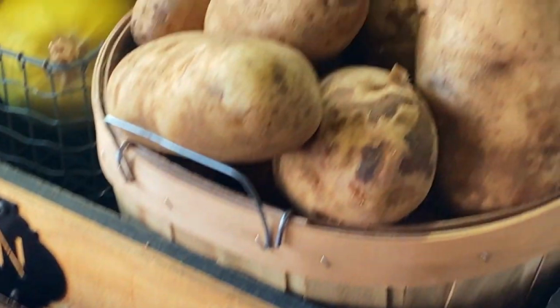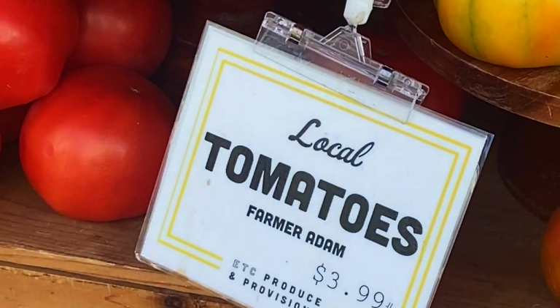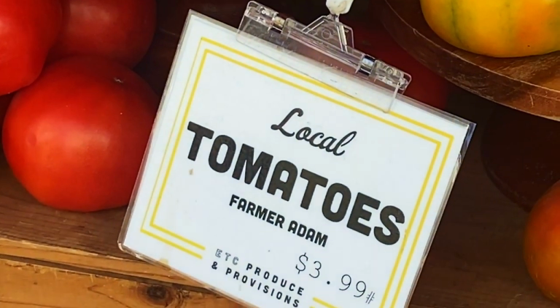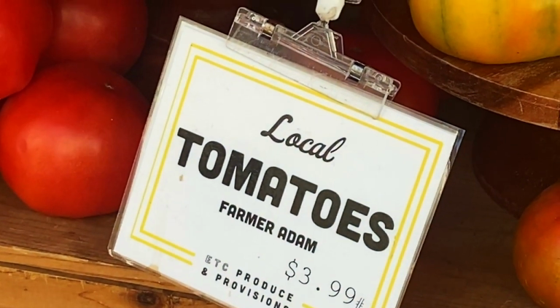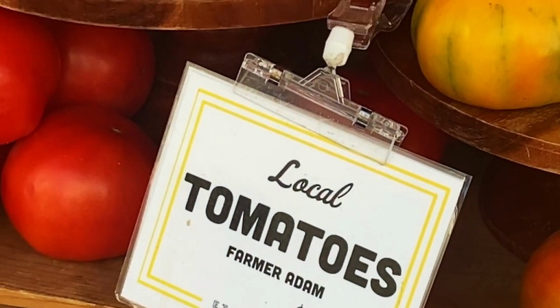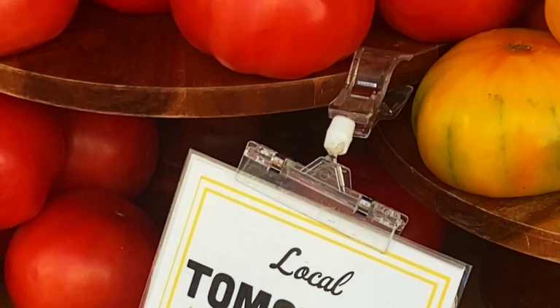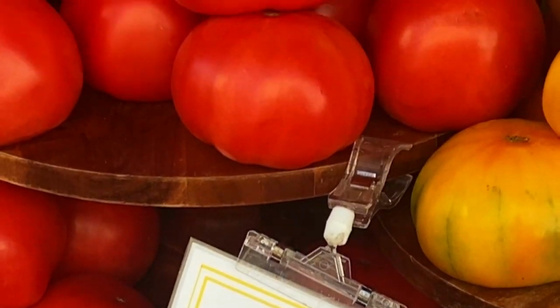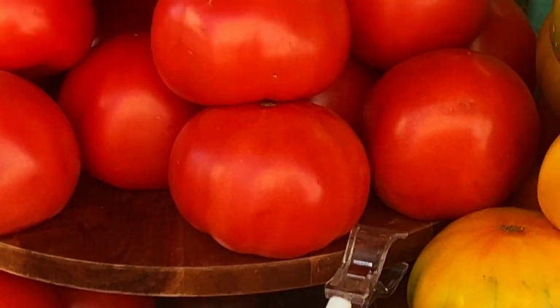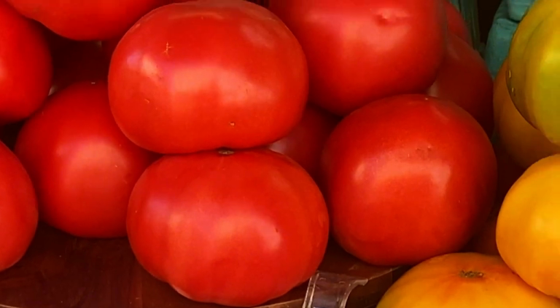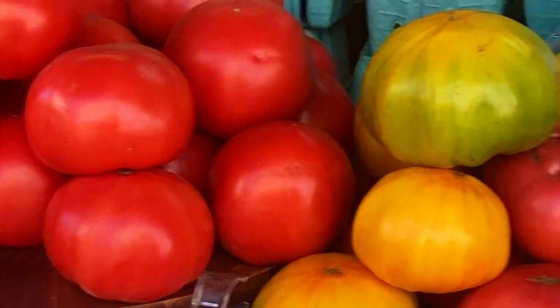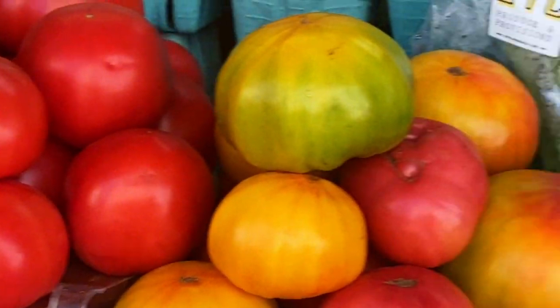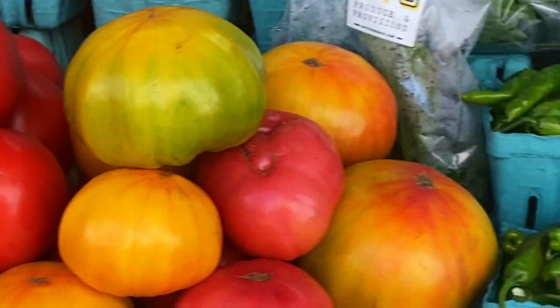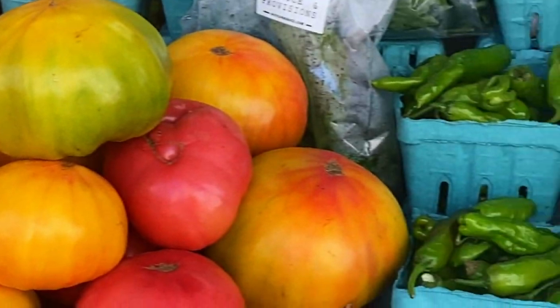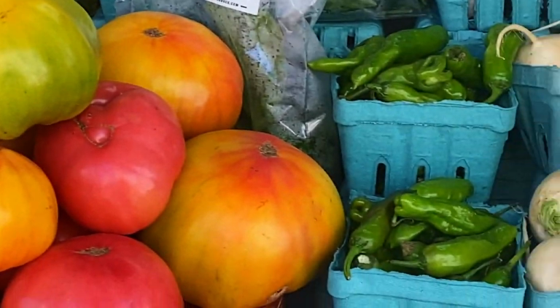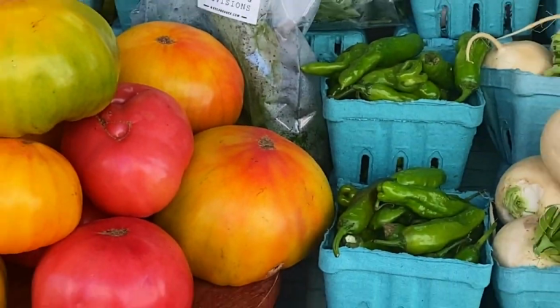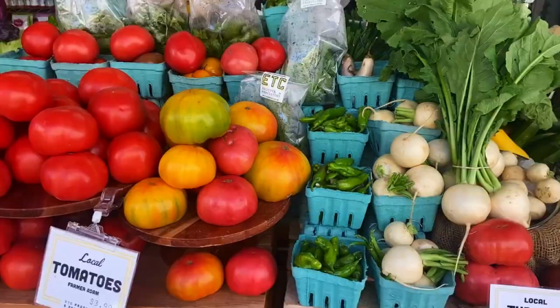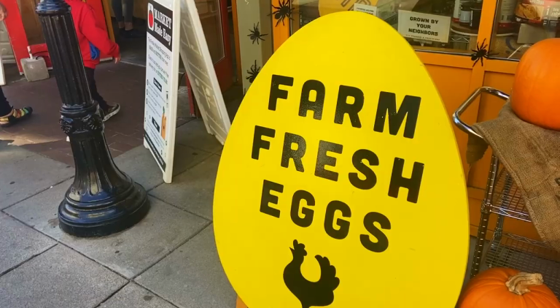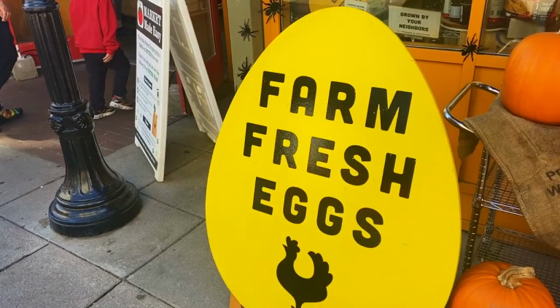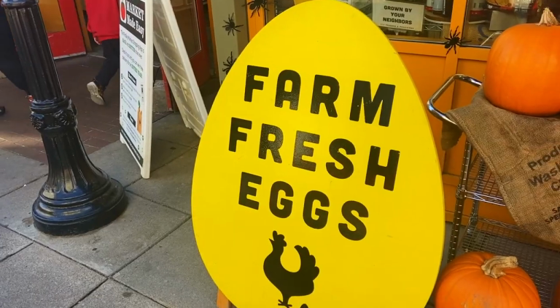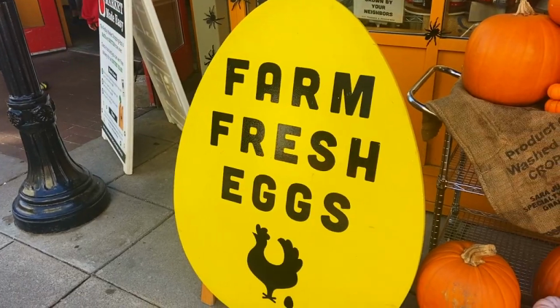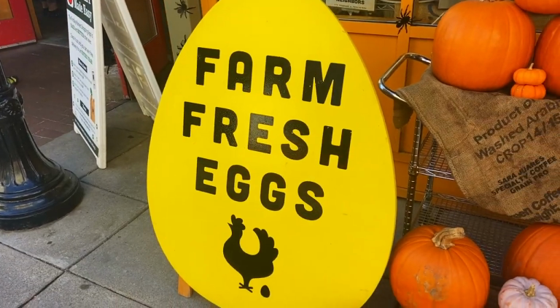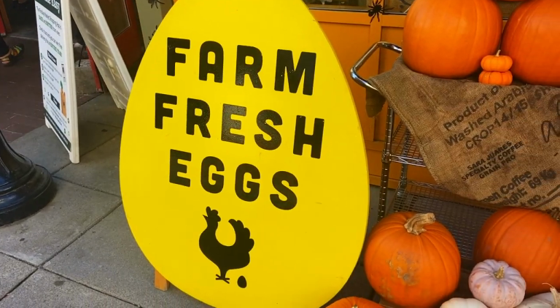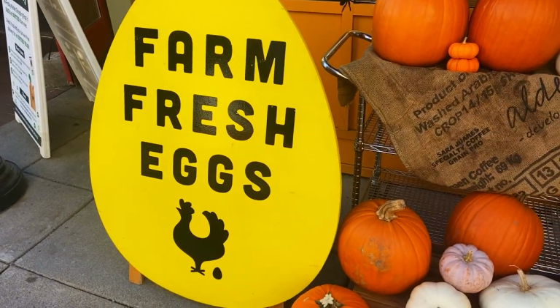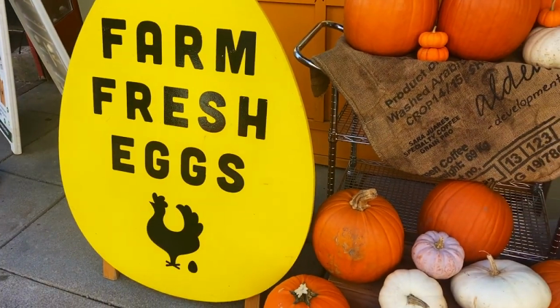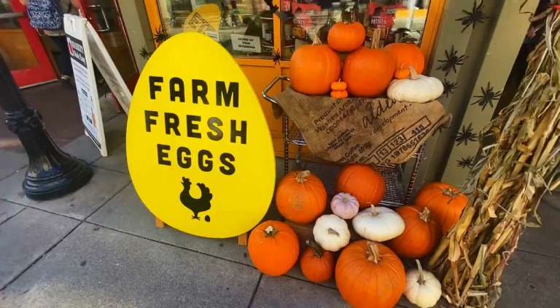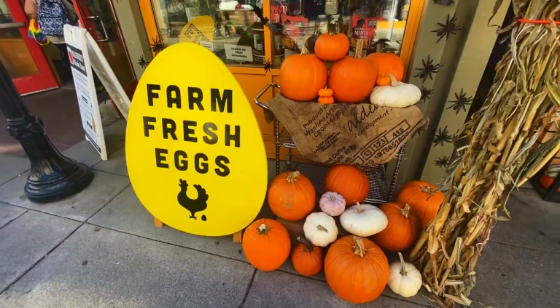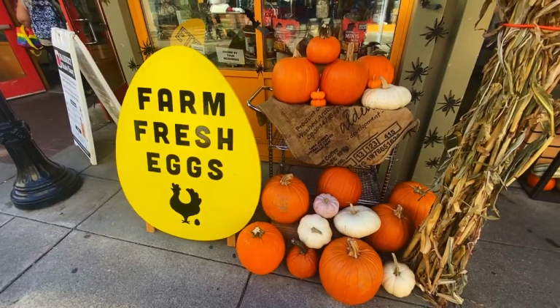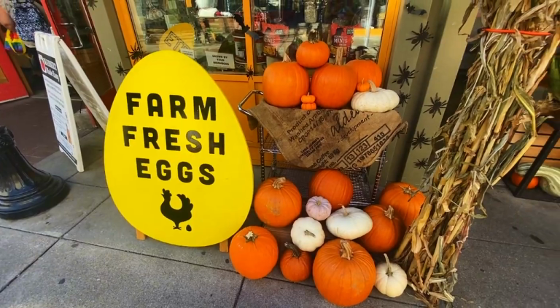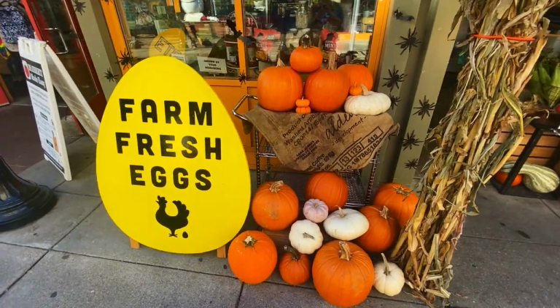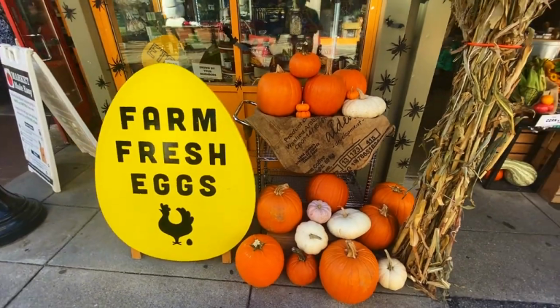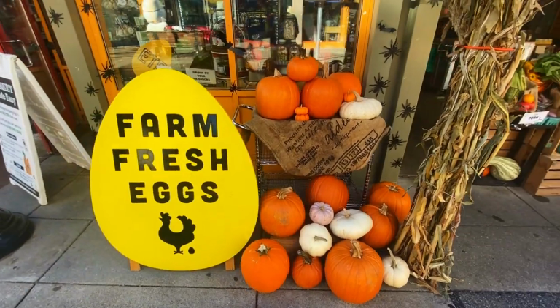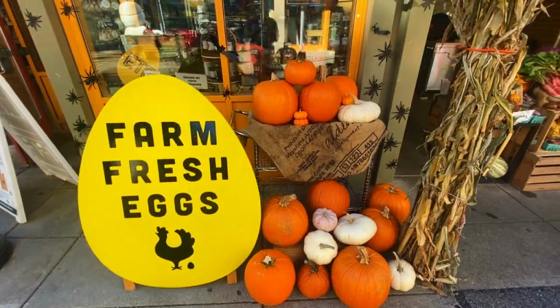When it comes to produce, always buy local and fresh whenever possible. It's better for everyone involved, and everything here looked amazing.